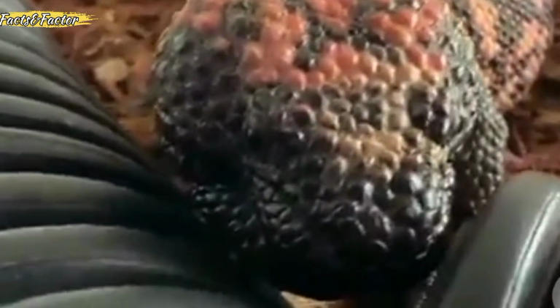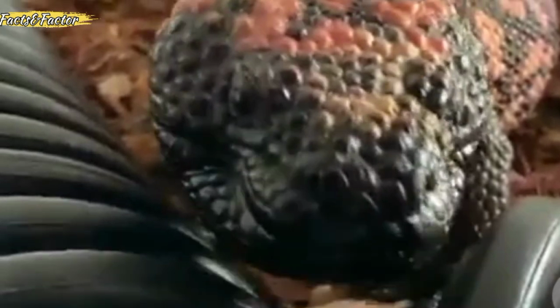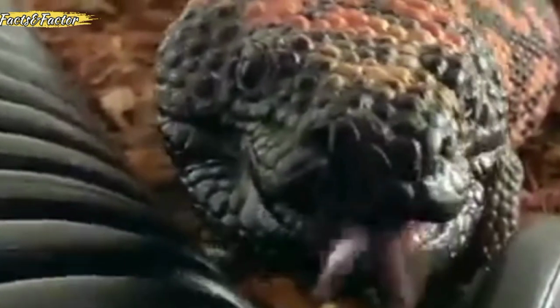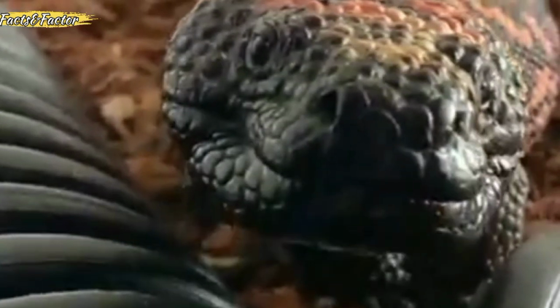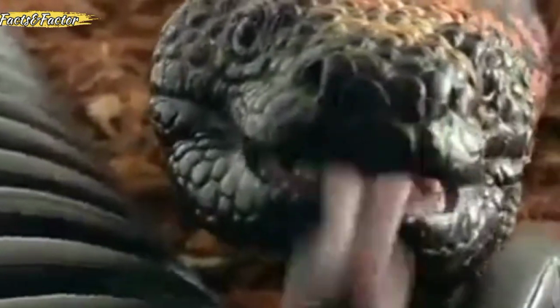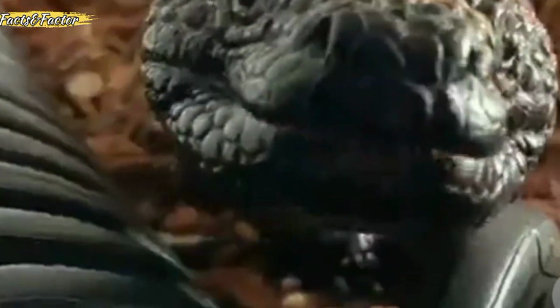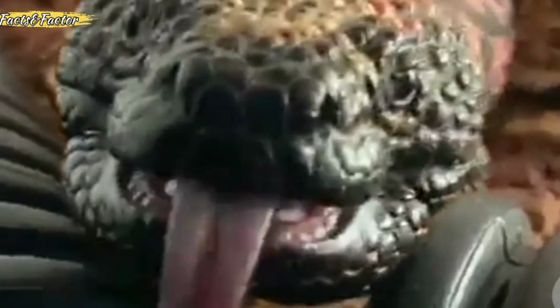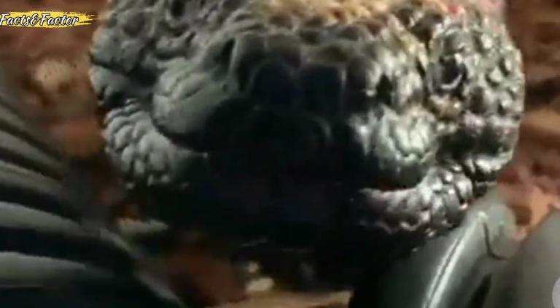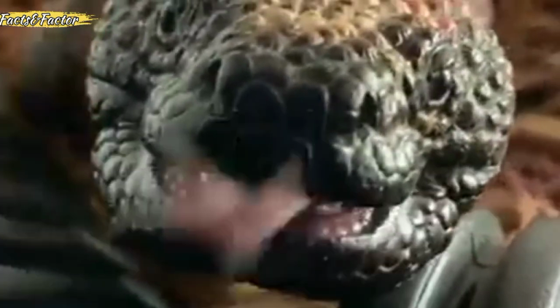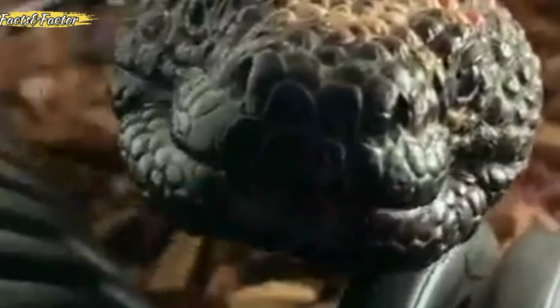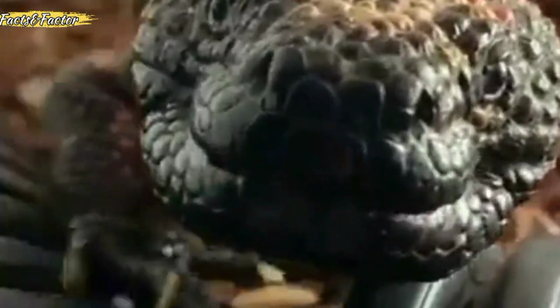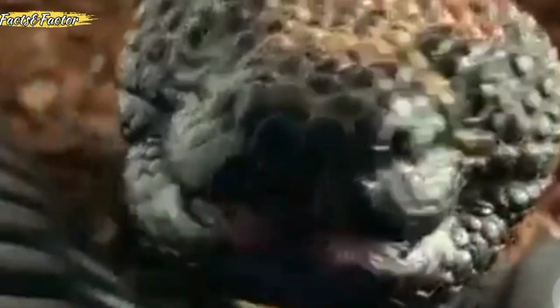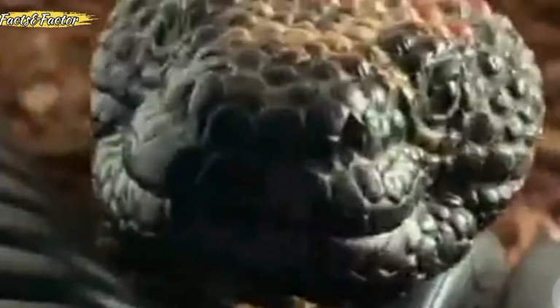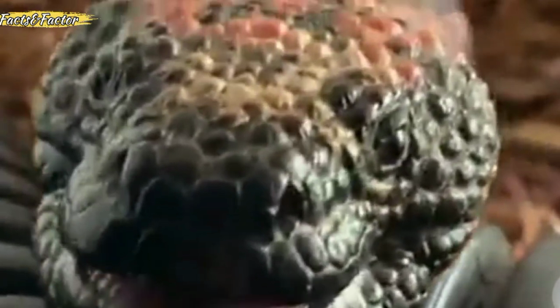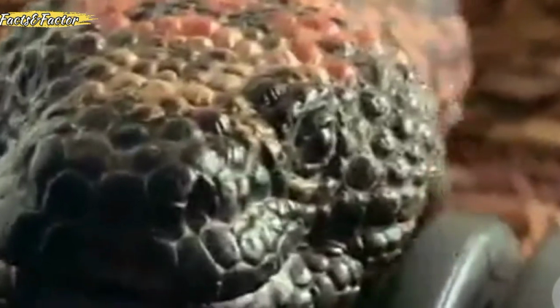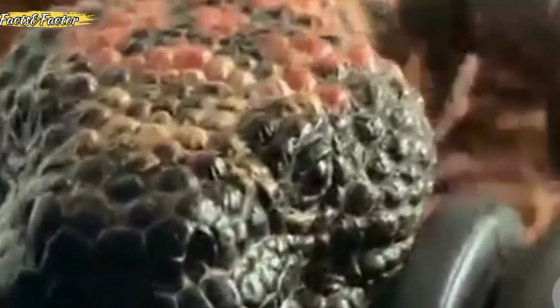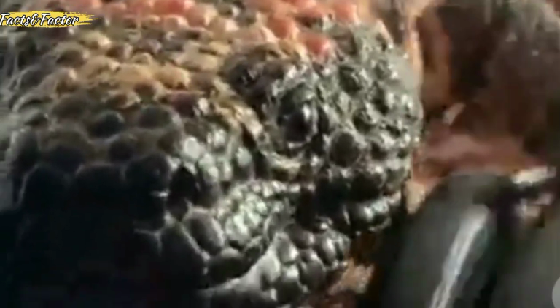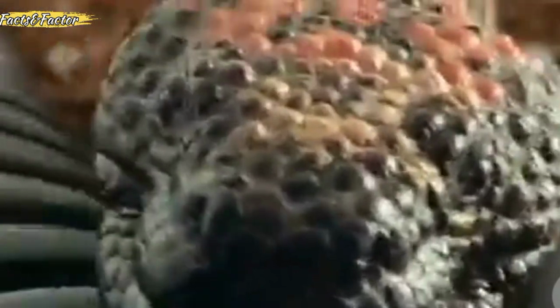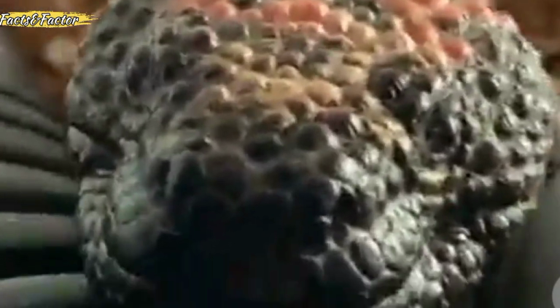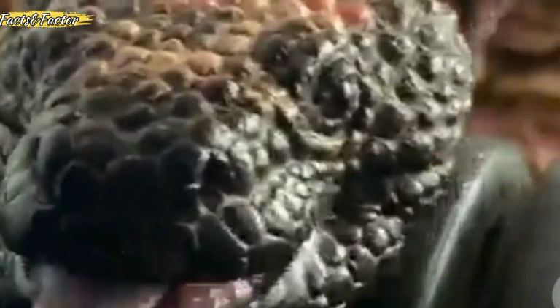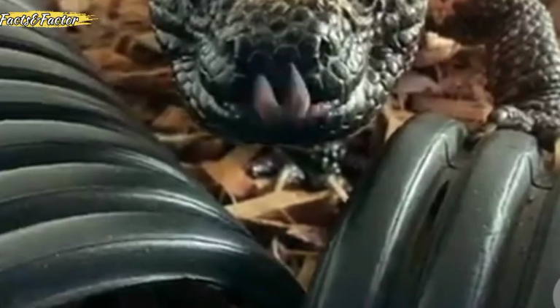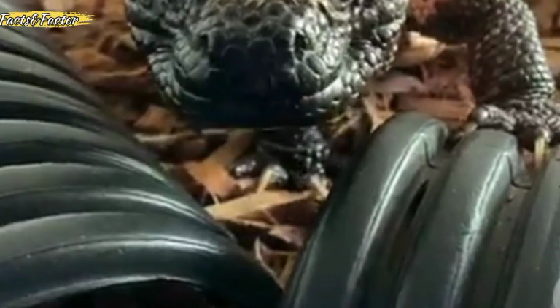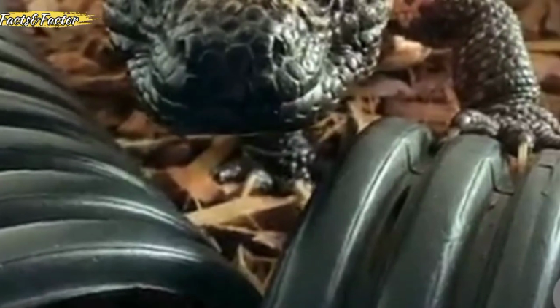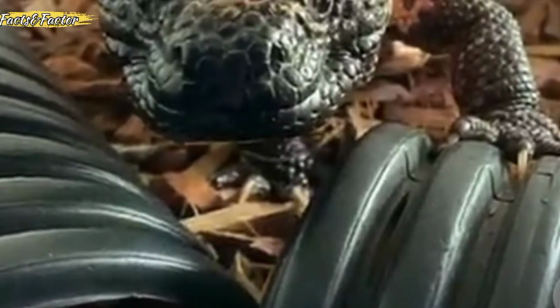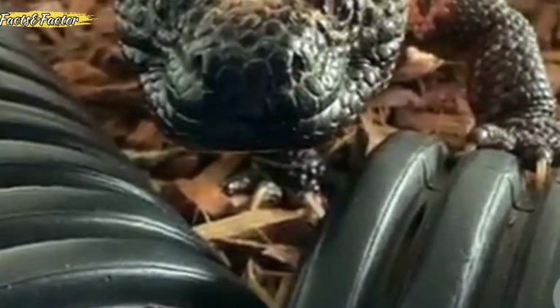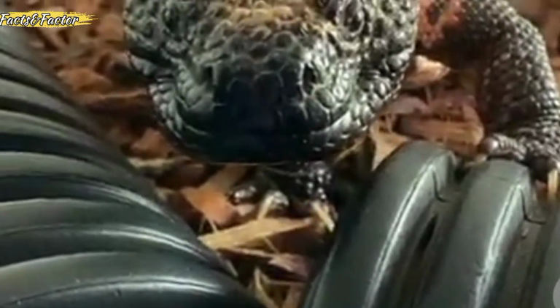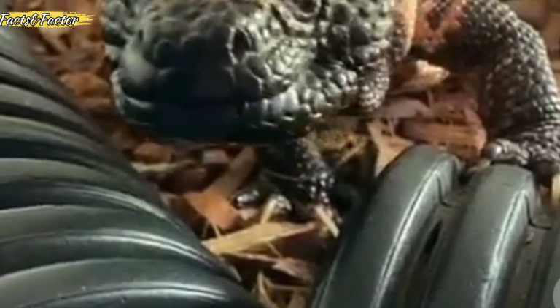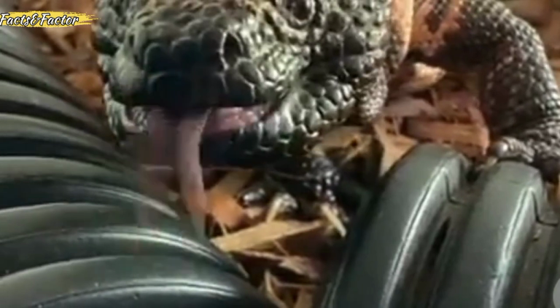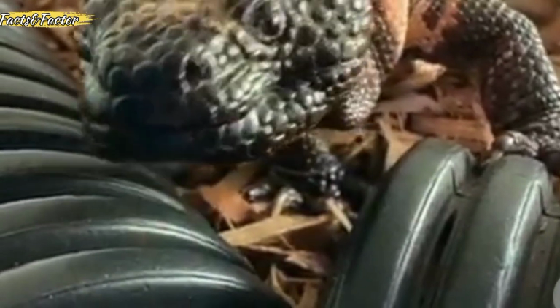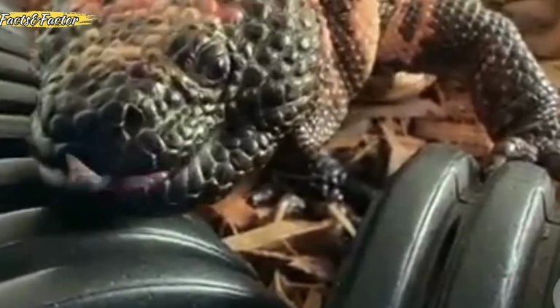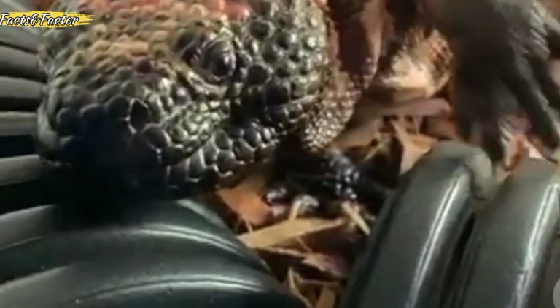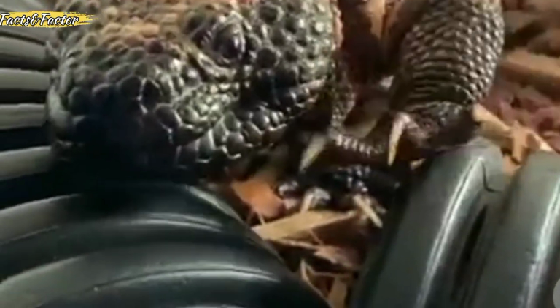The Gila monster — pronounced 'Heela' — is one of the best known and most often asked about, but it is one of the rarest species to encounter among the Sonoran Desert reptiles. One of only two venomous lizards in the world, it is the only one found in the United States.